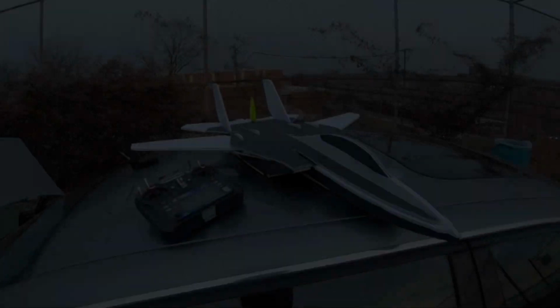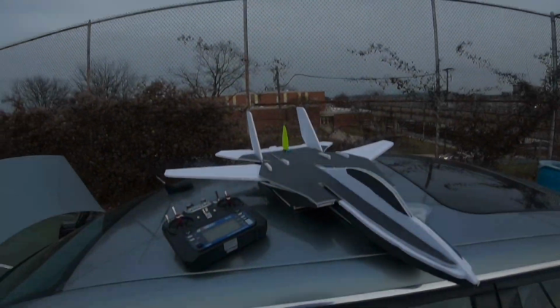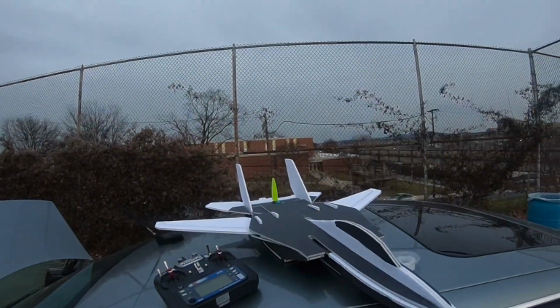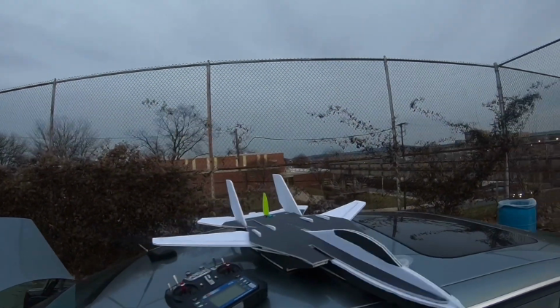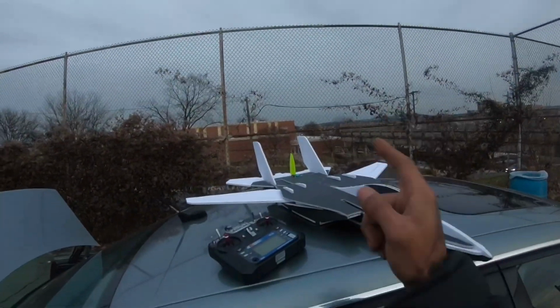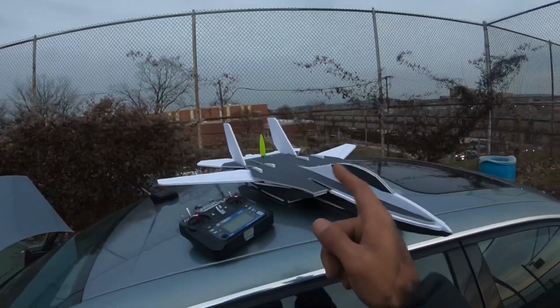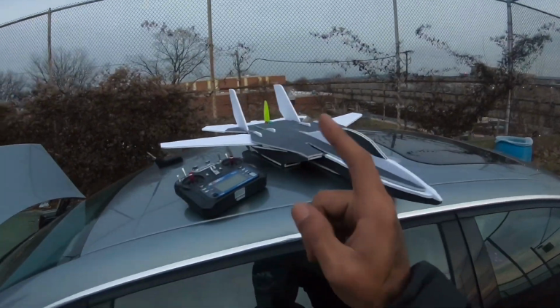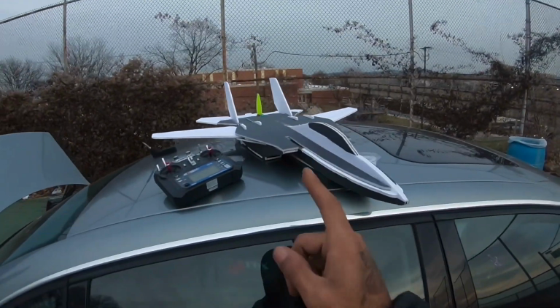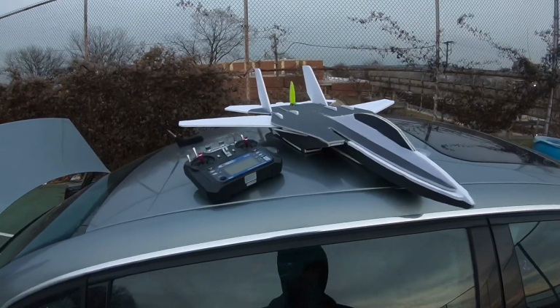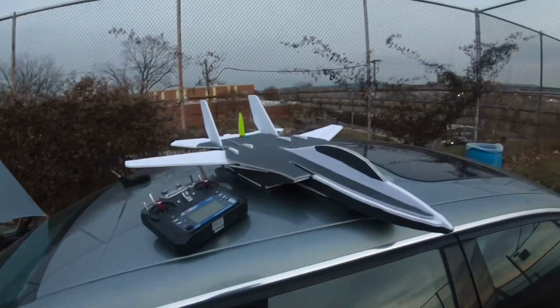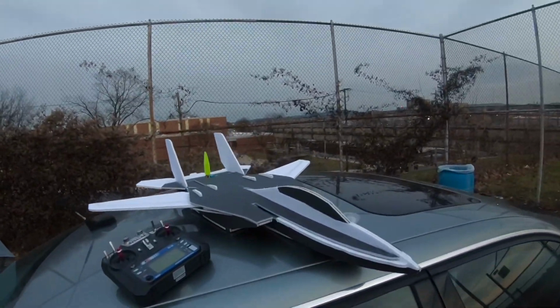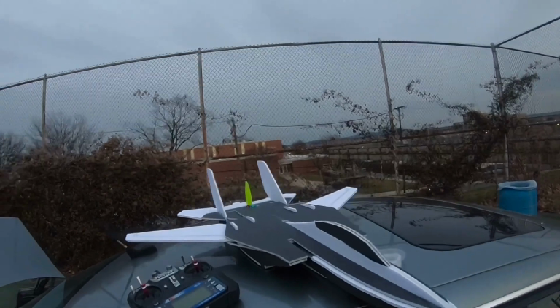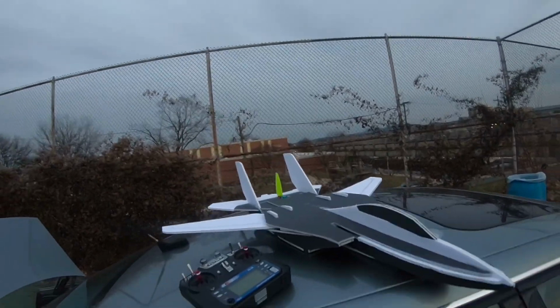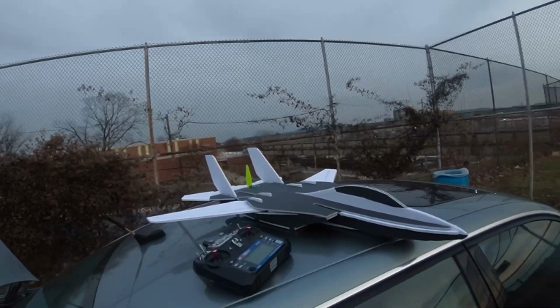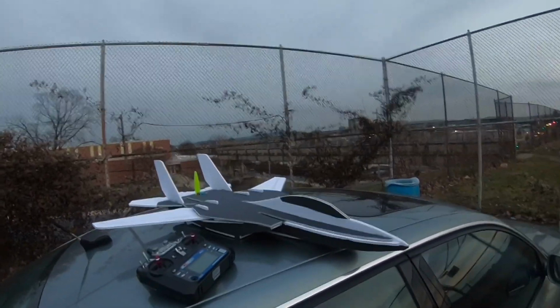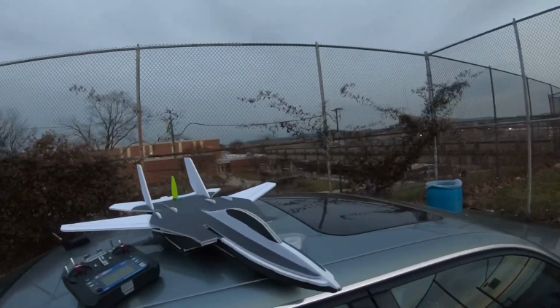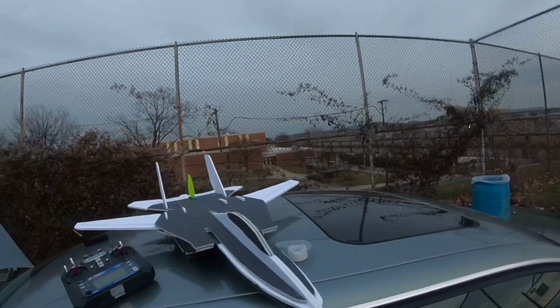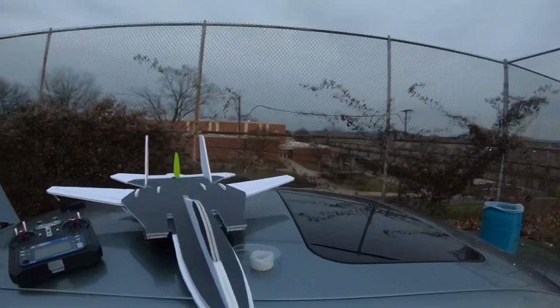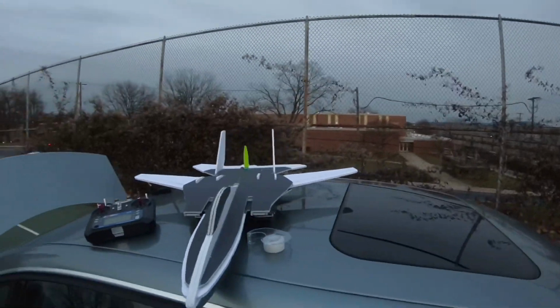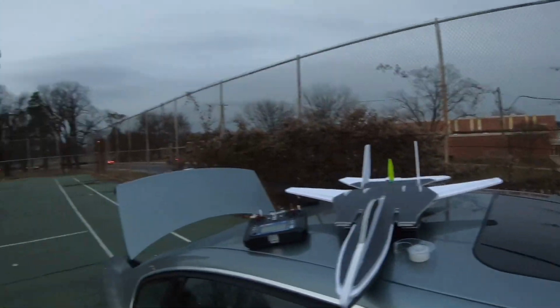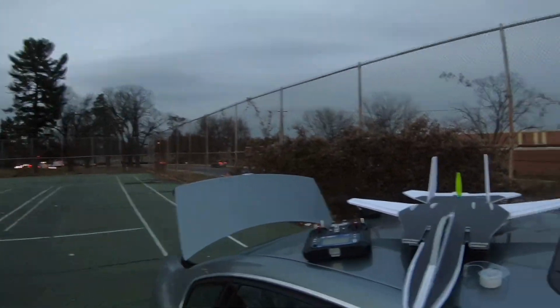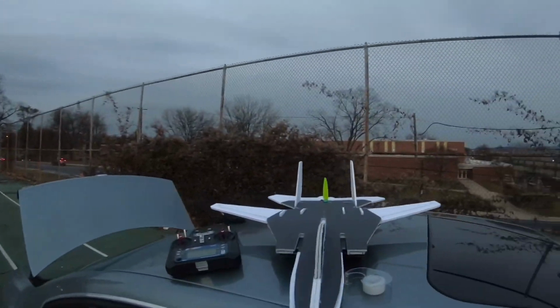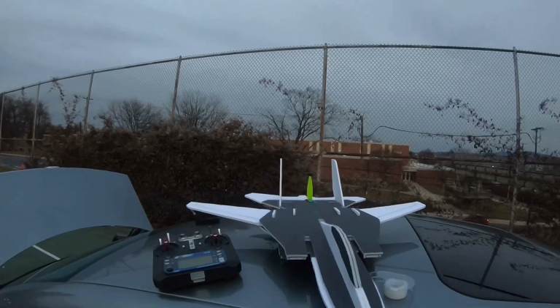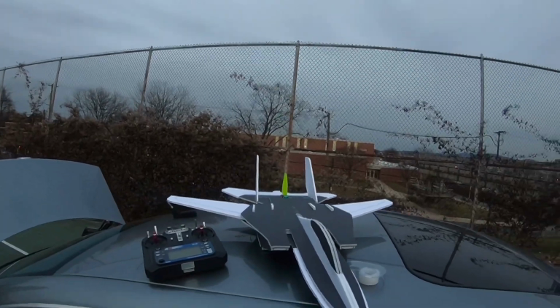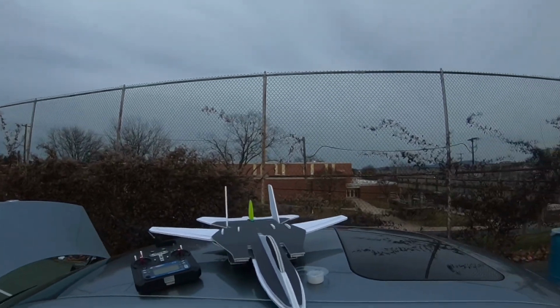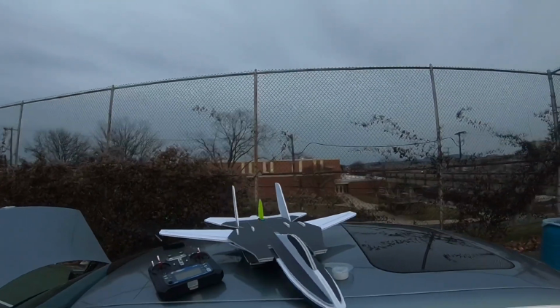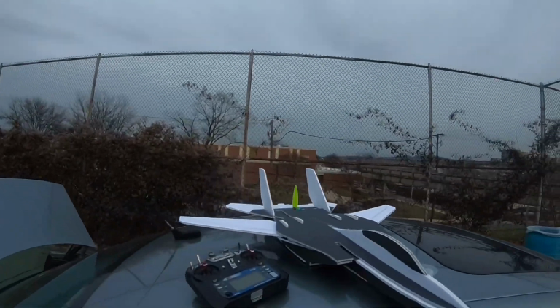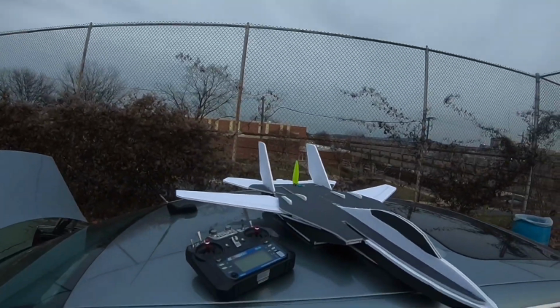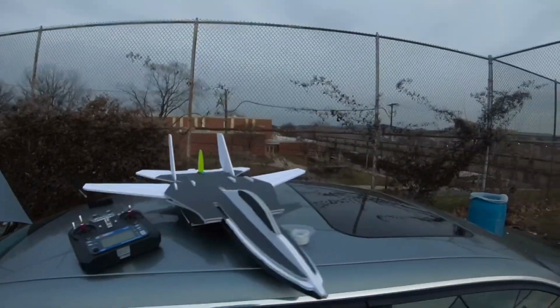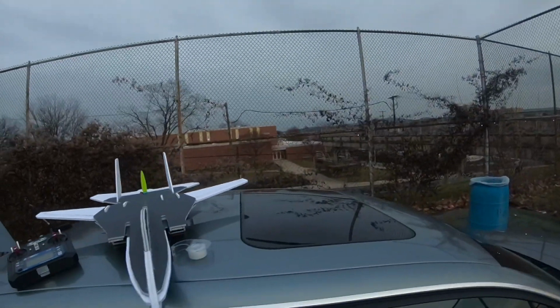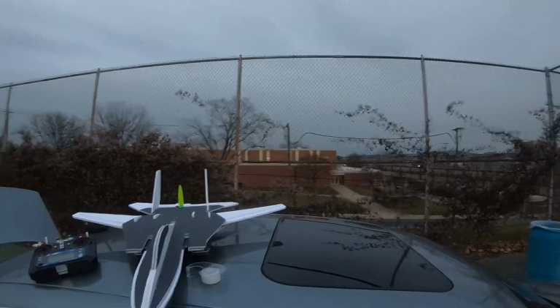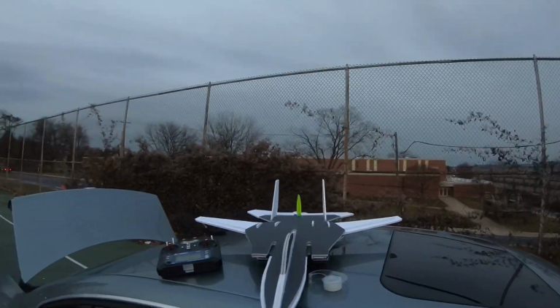Hello everyone, welcome back. Today we have a really good one — the F-14 Tomcat. Now this is not the master series by Flight Test; this is the simple series, very simple and easy to build.